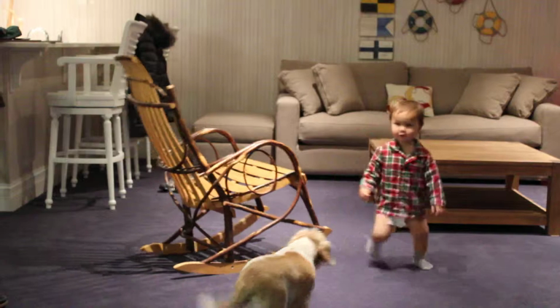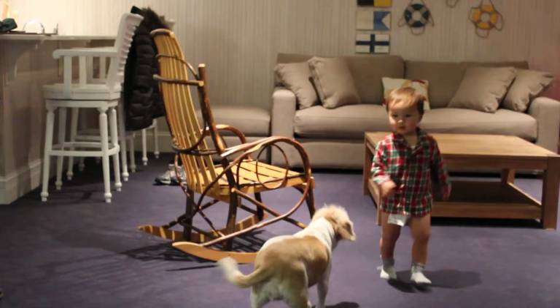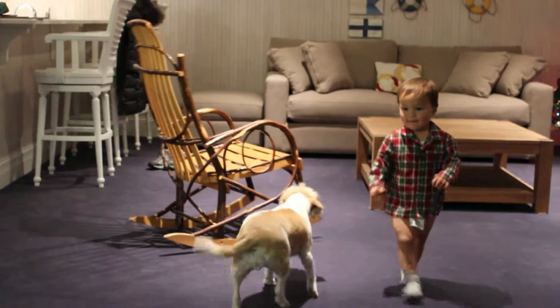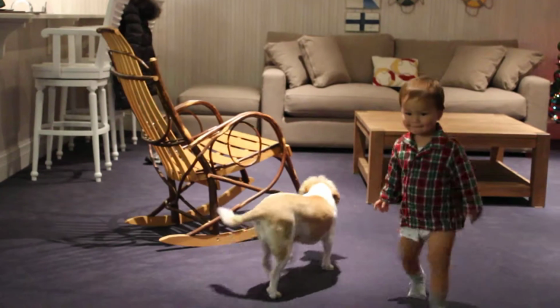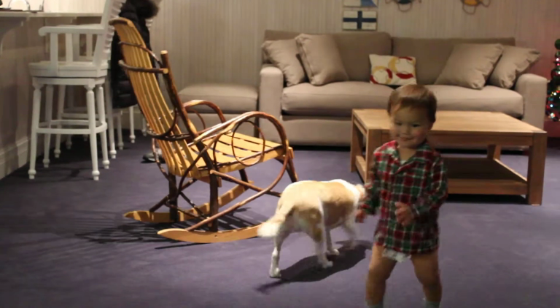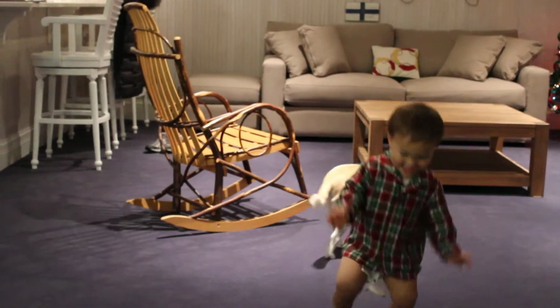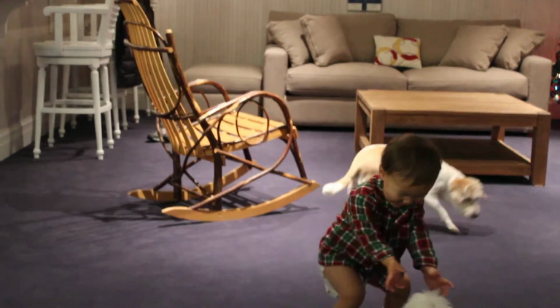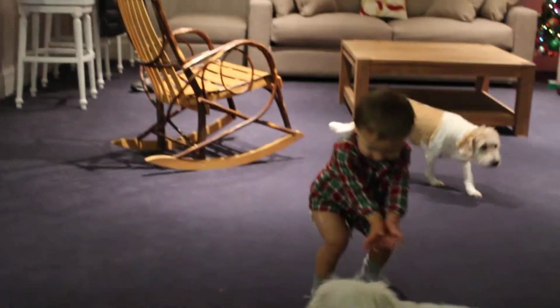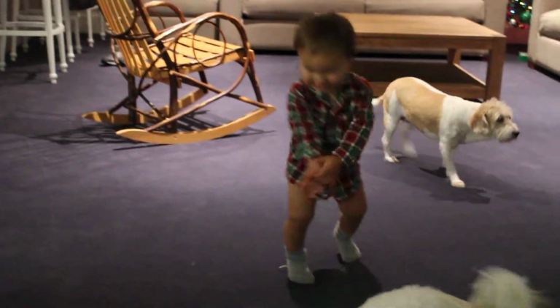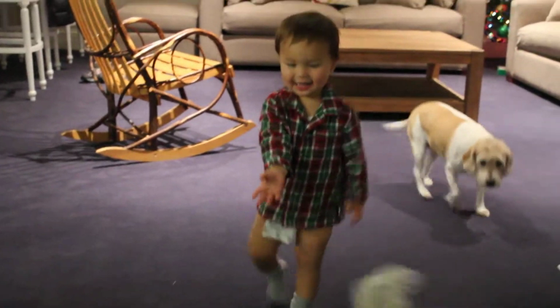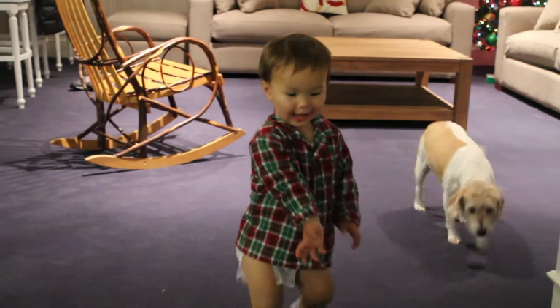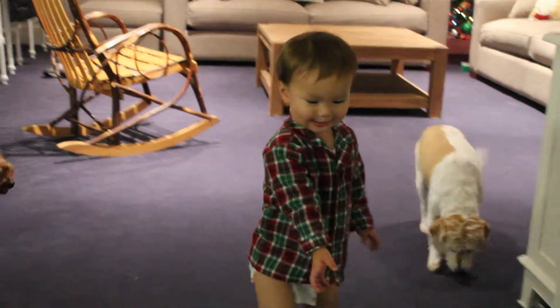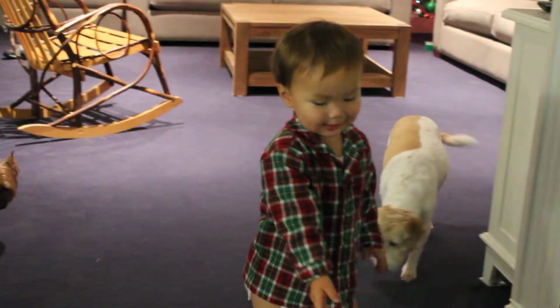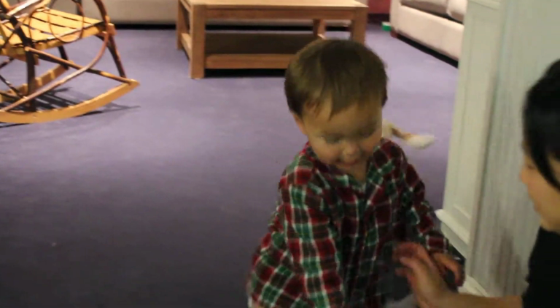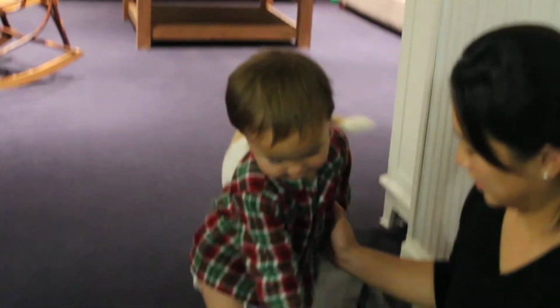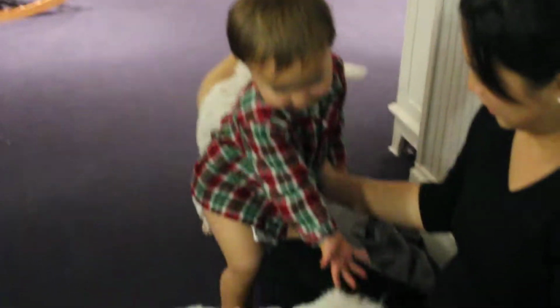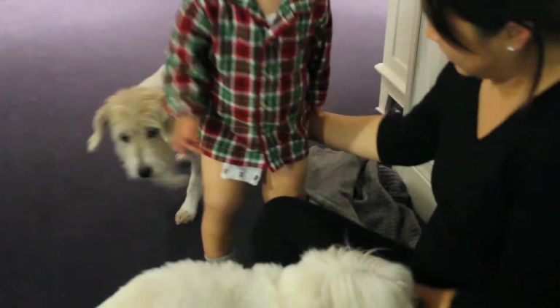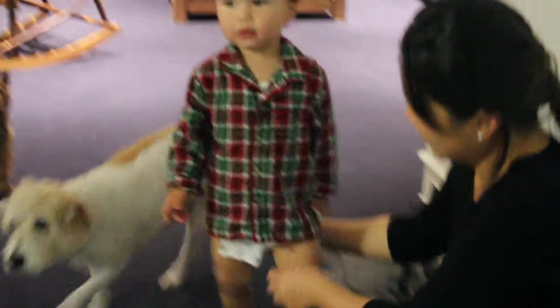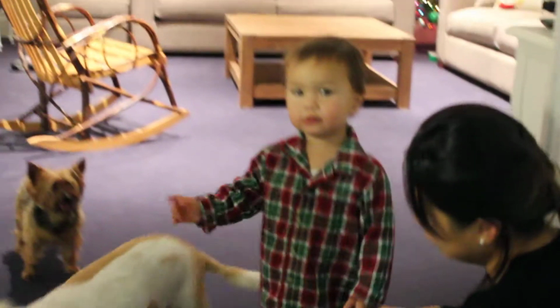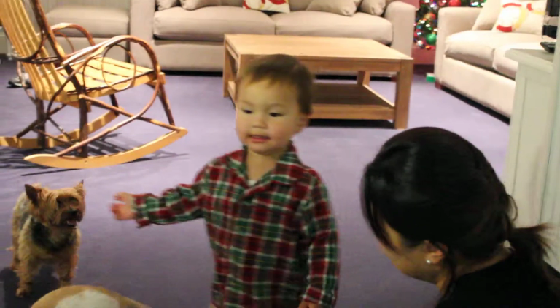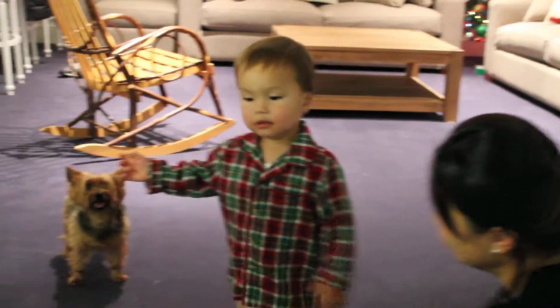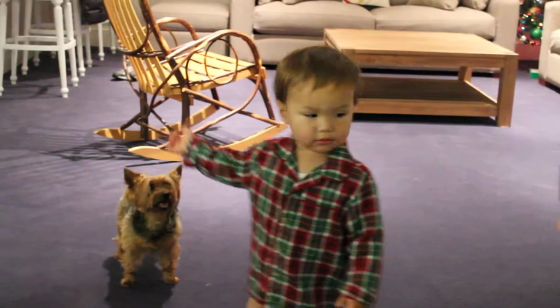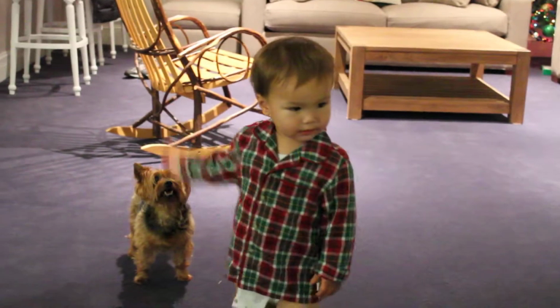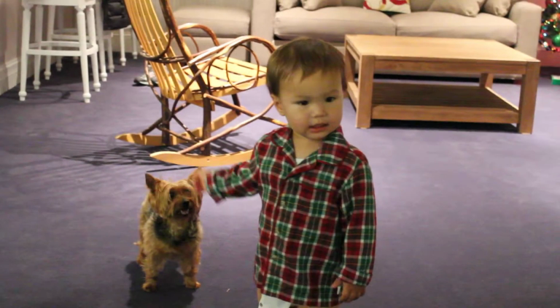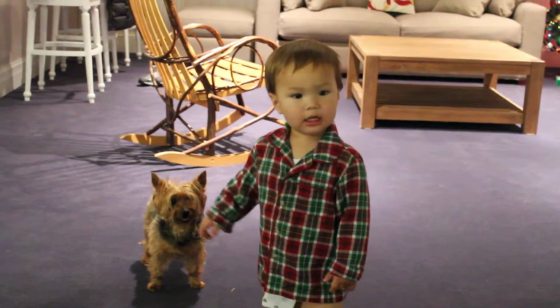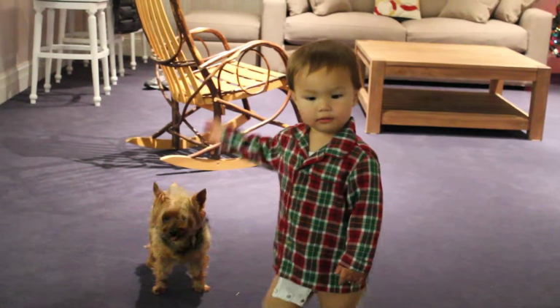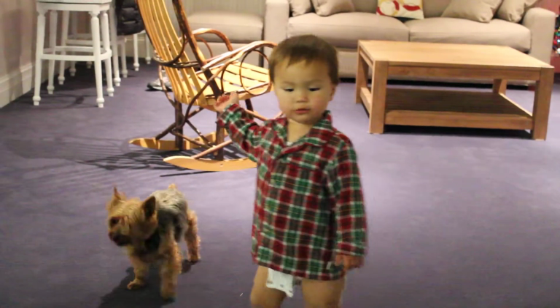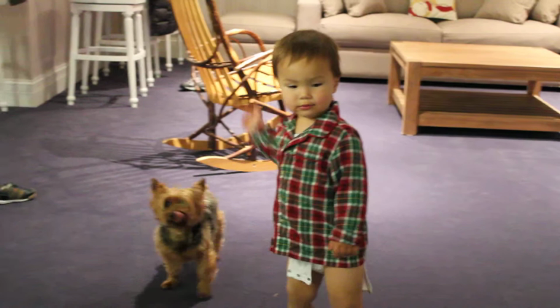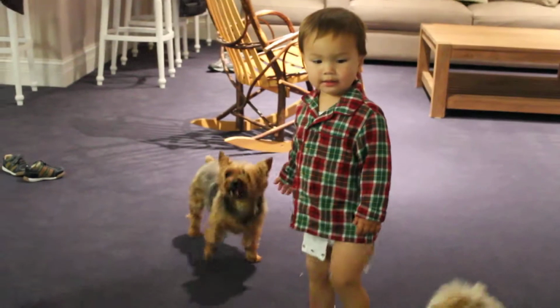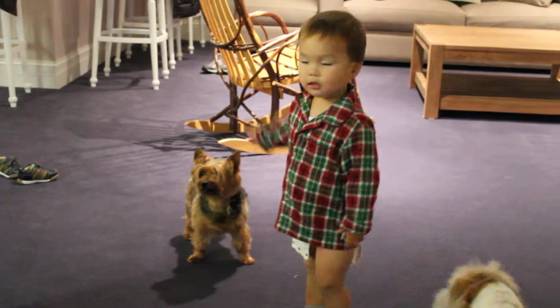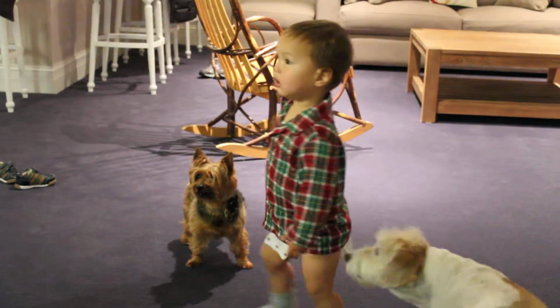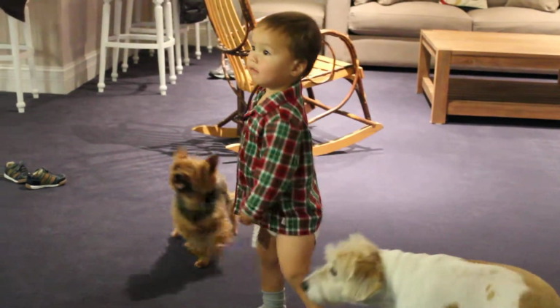Is this your first Christmas present? He's like that really. Oliver, pay attention. I hope they like him so they don't hurt him. Ready? Ollie, look.